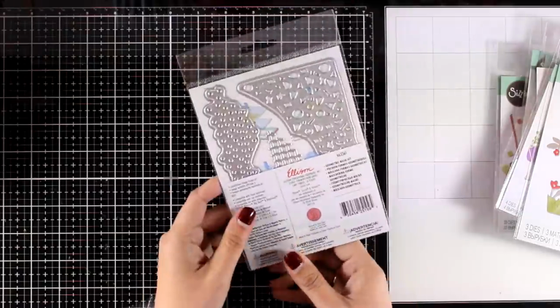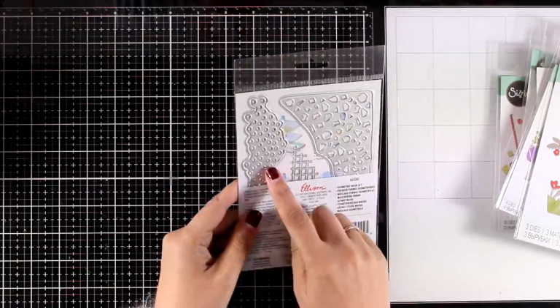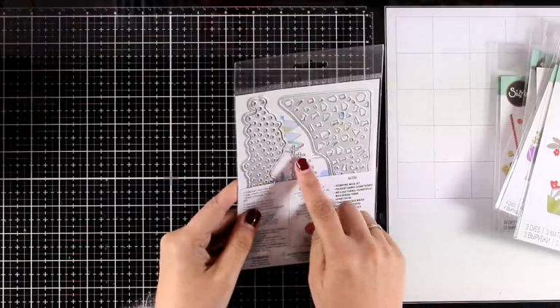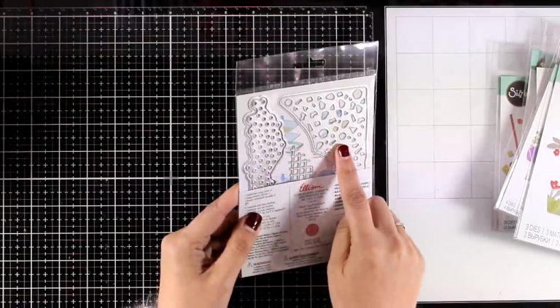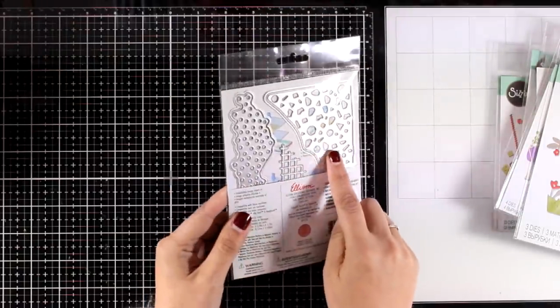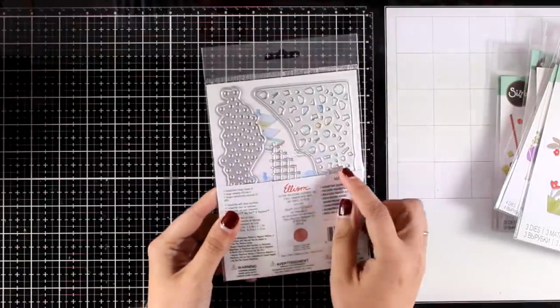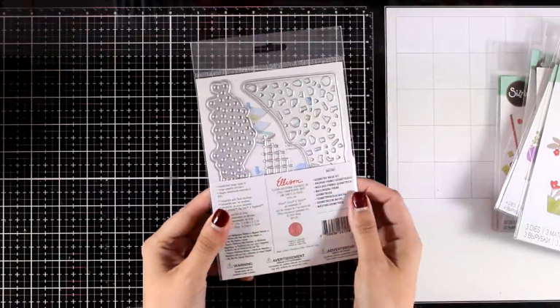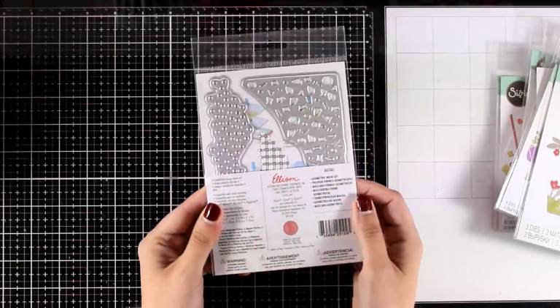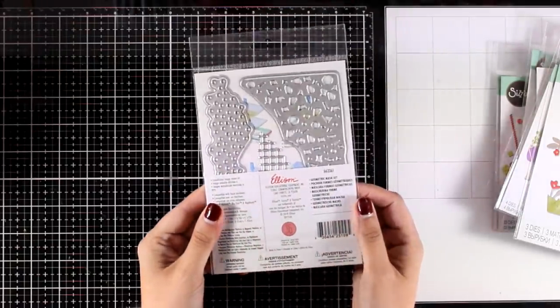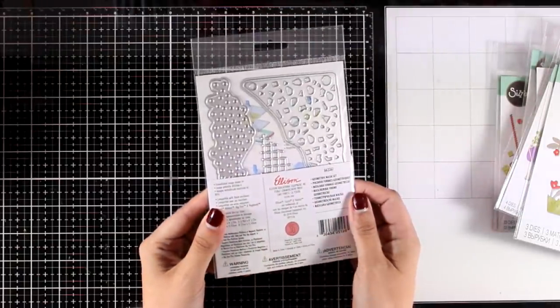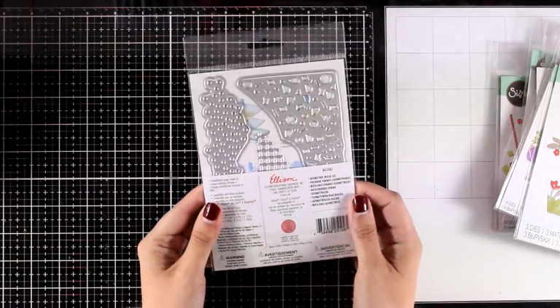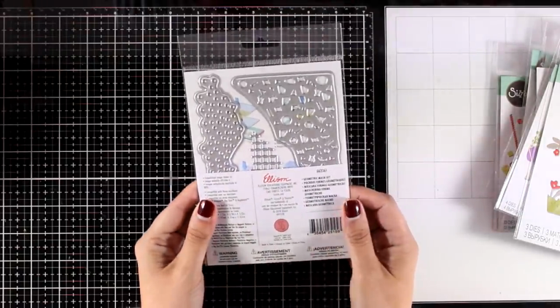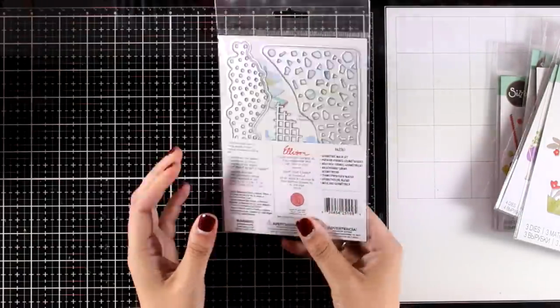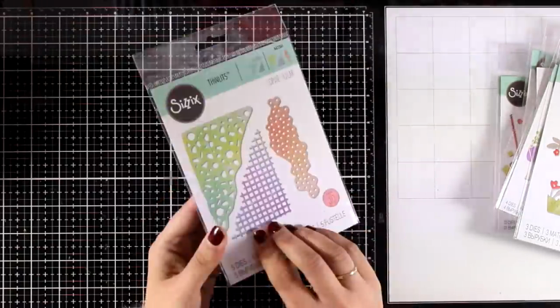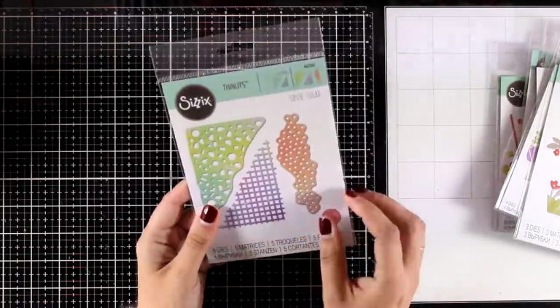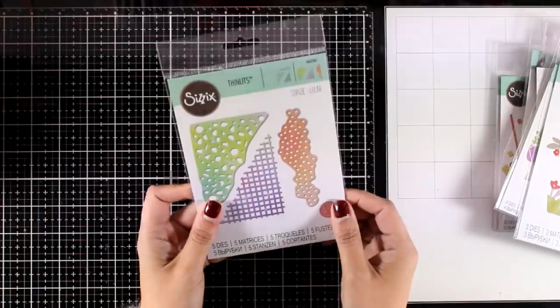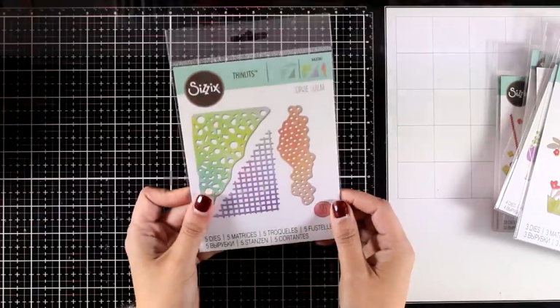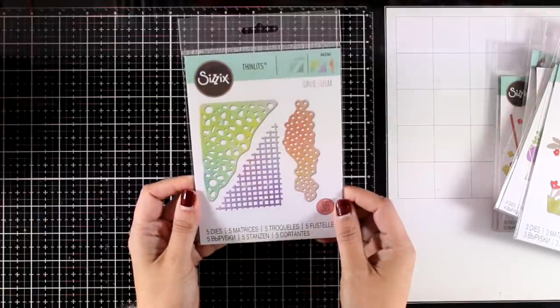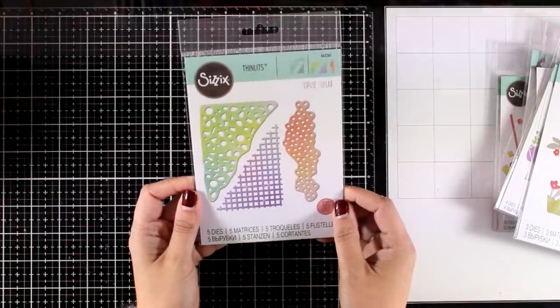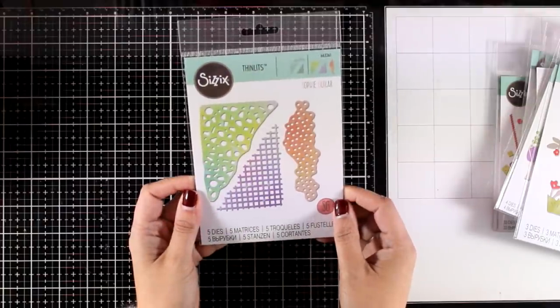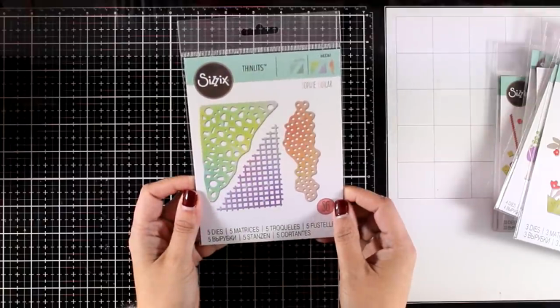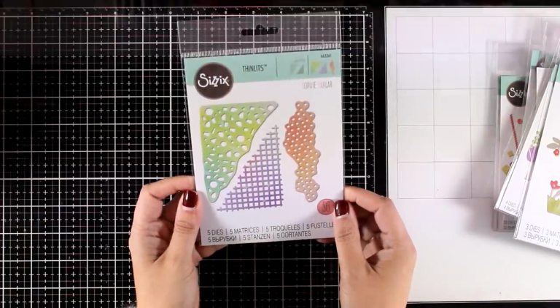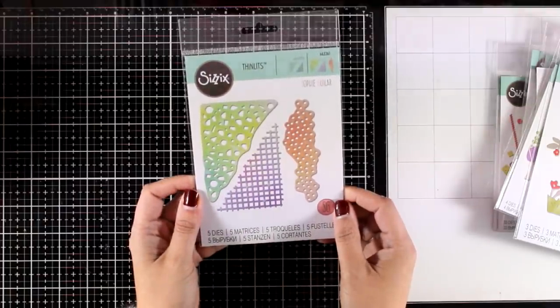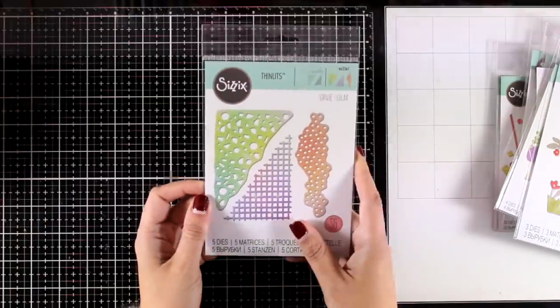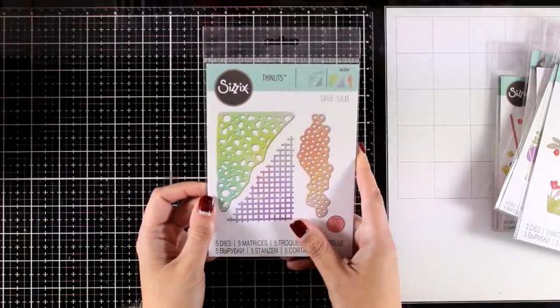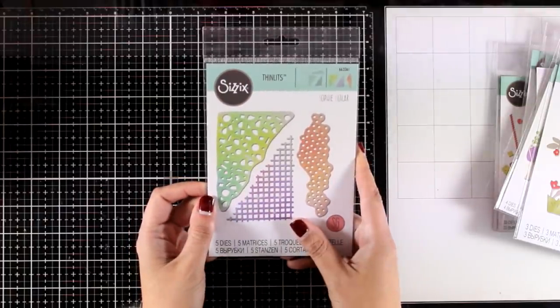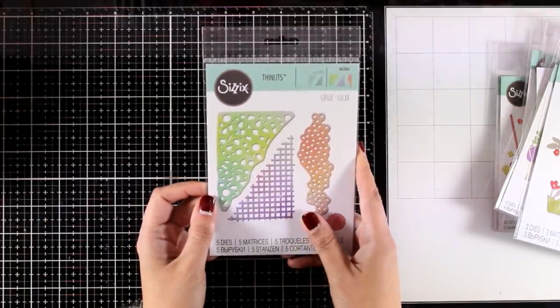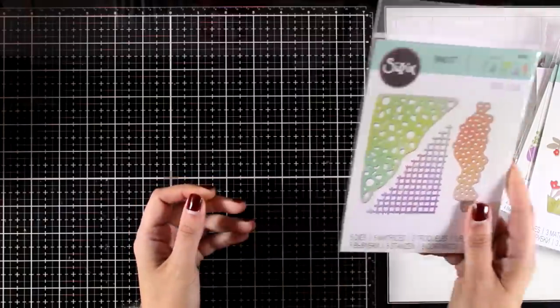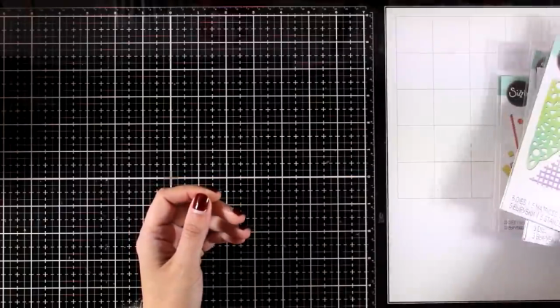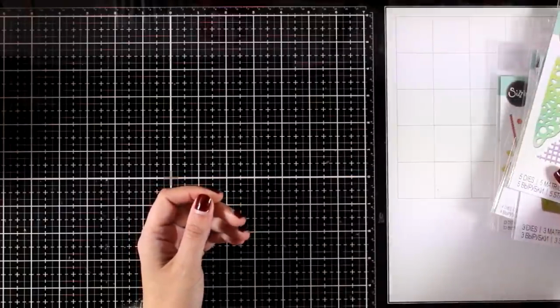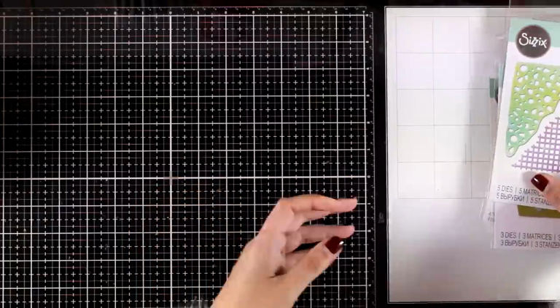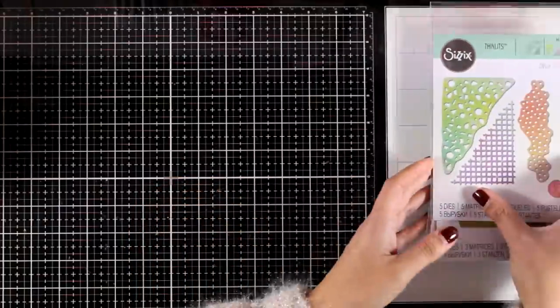Finally, this is the Geometric Mask set — it gives you three designs but there are actually five different dies inside. Some of them cut out the border of the designs. Use them as they are, or create stencils out of them to make beautiful backgrounds.